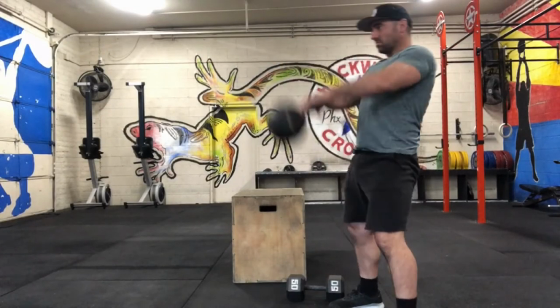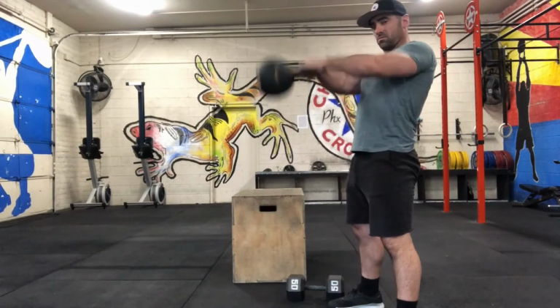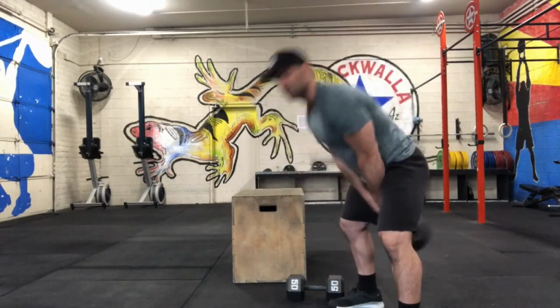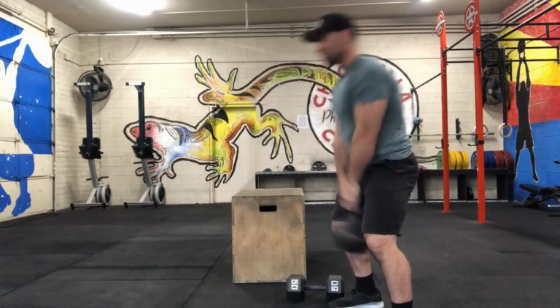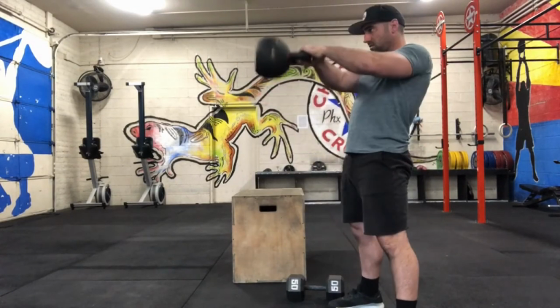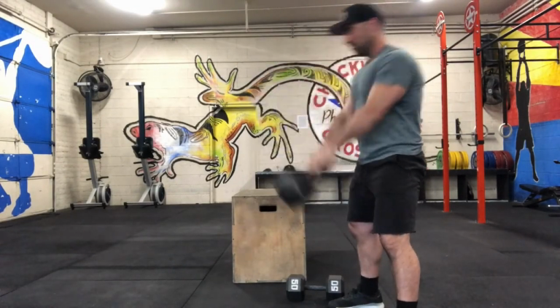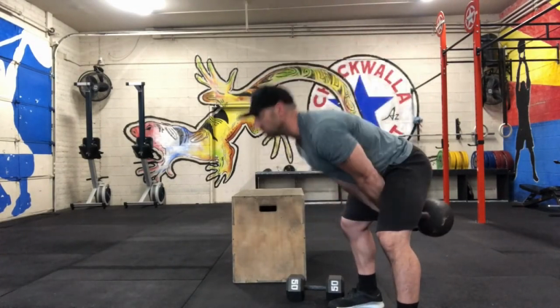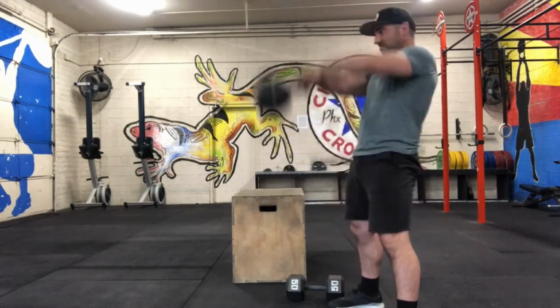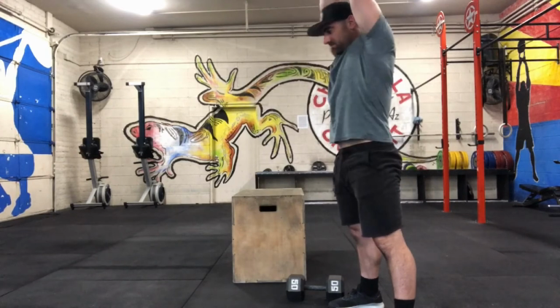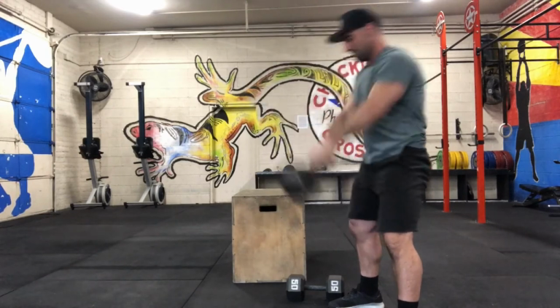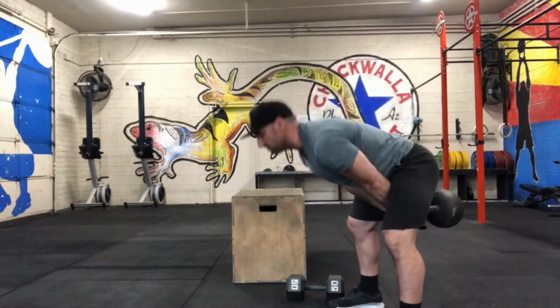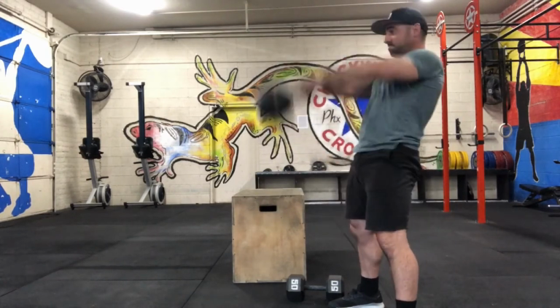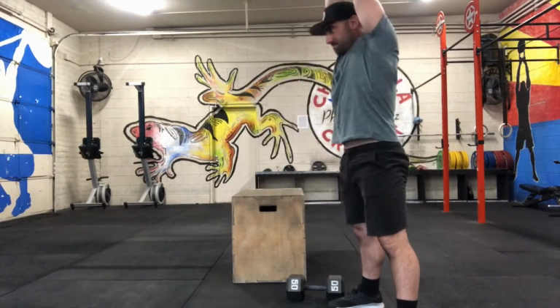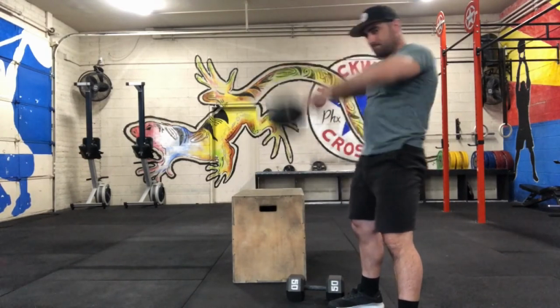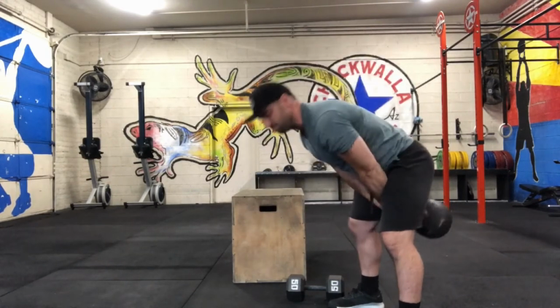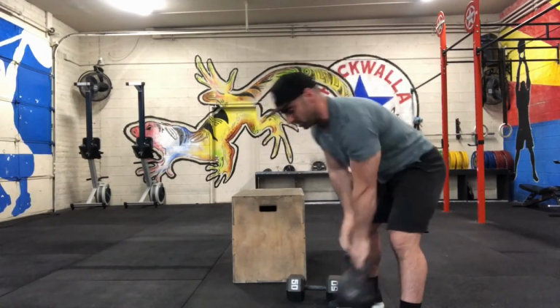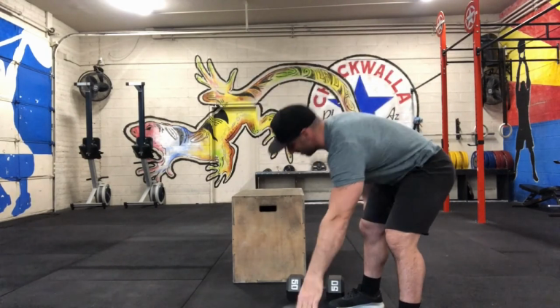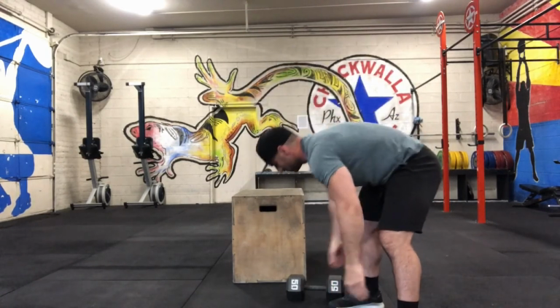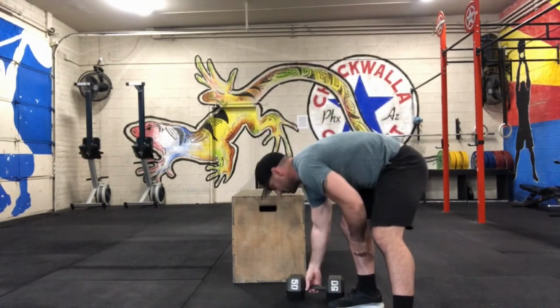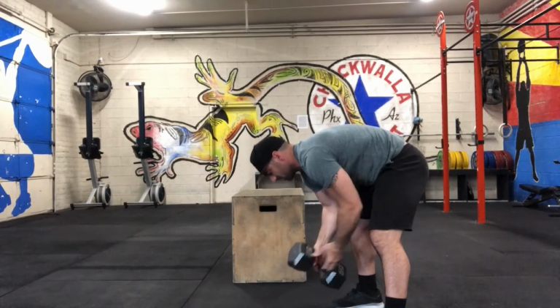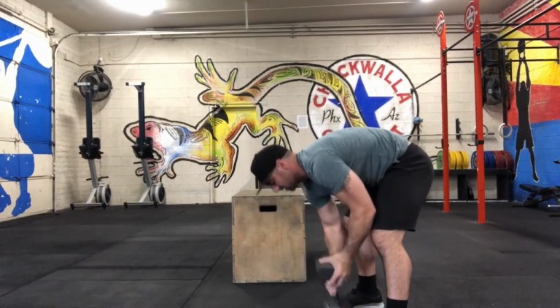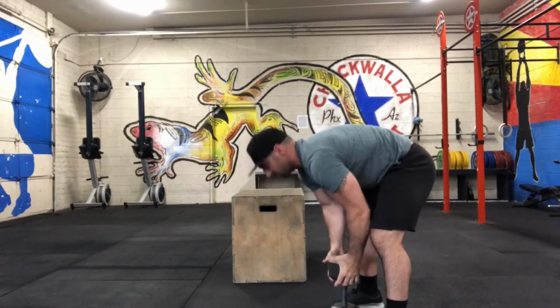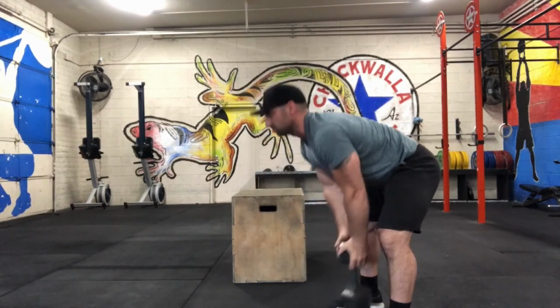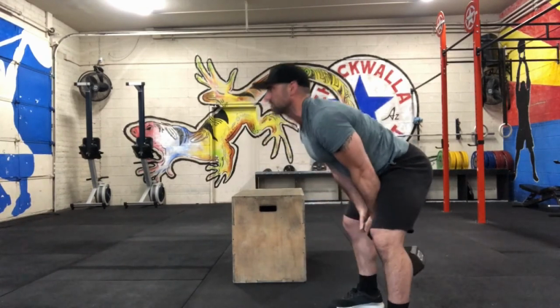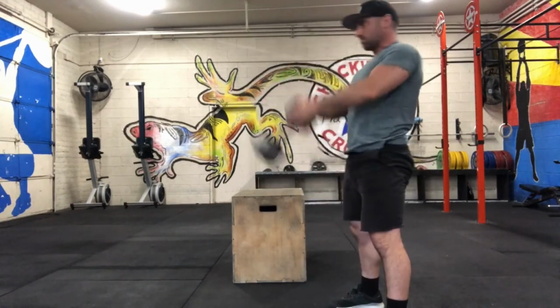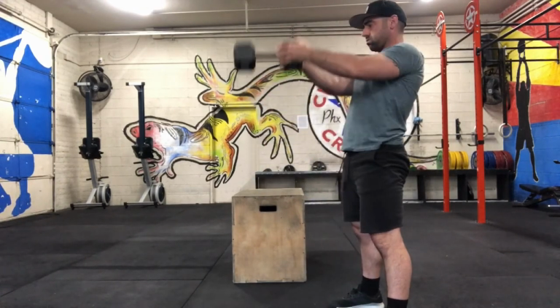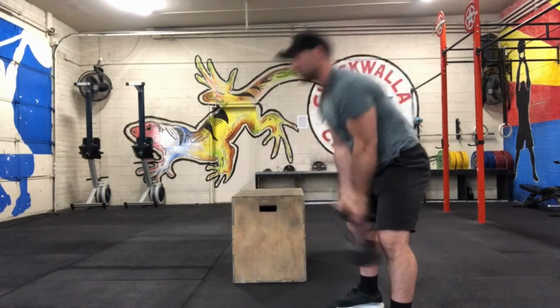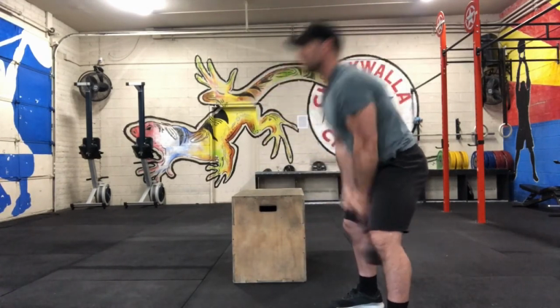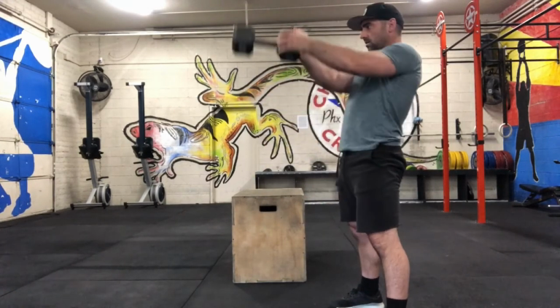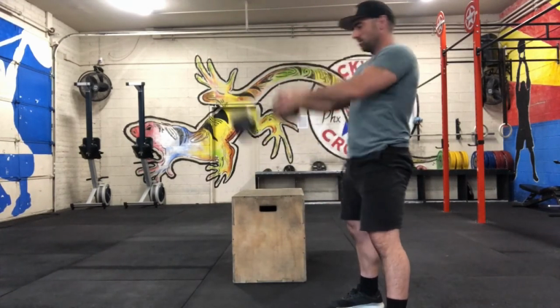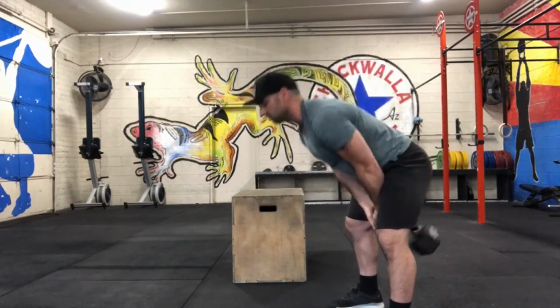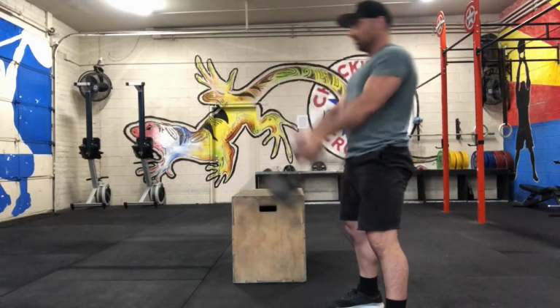For the kettlebell swing, you're gonna hip hinge with a slight knee bend. You can do American style overhead if you prefer. If you're gonna use a dumbbell, same movement — I recommend not going overhead.